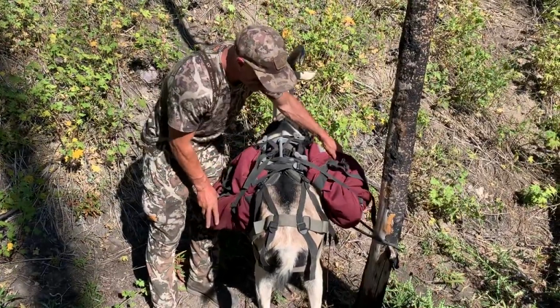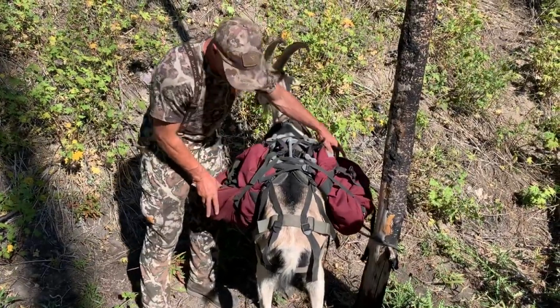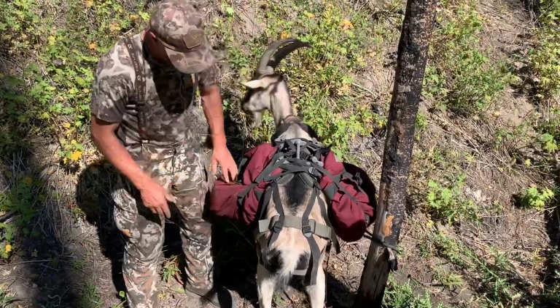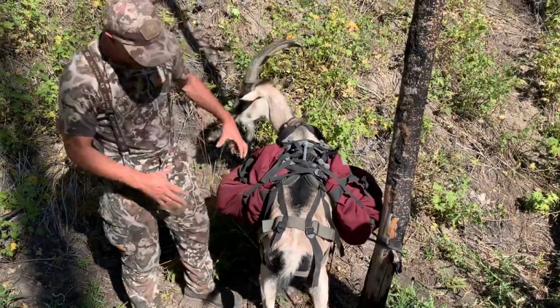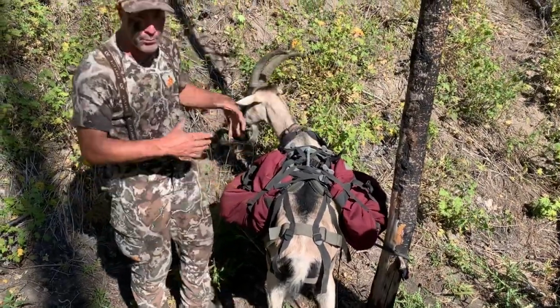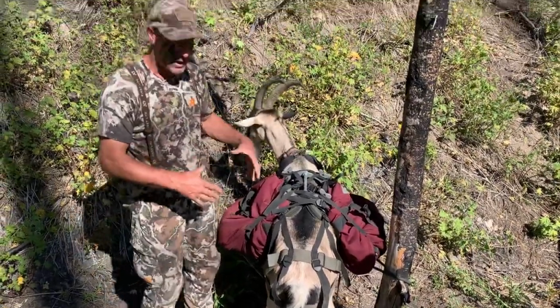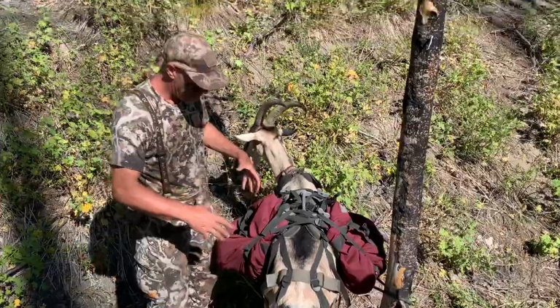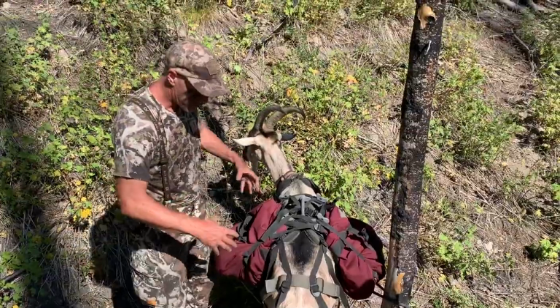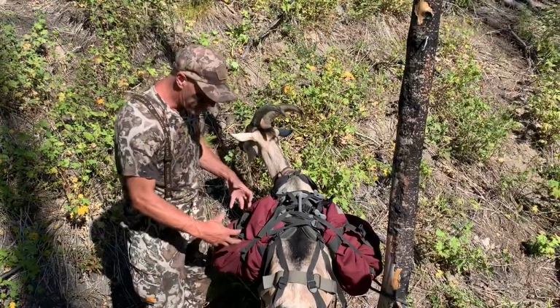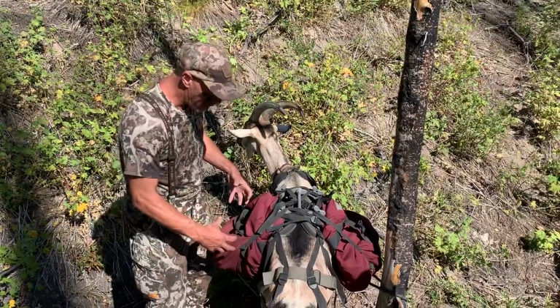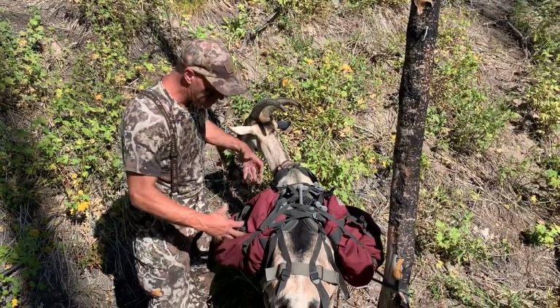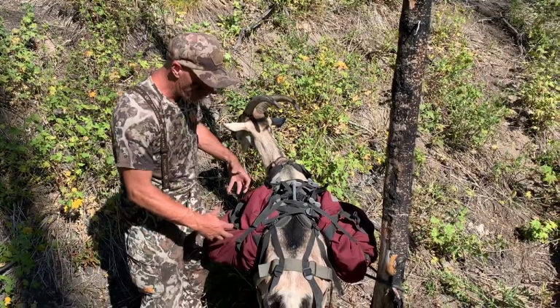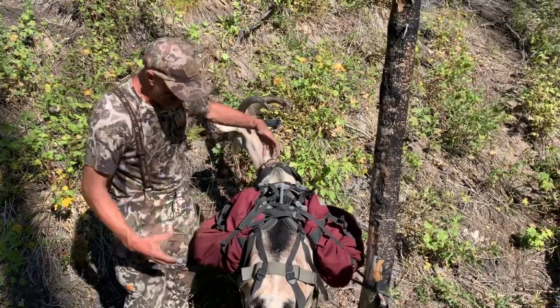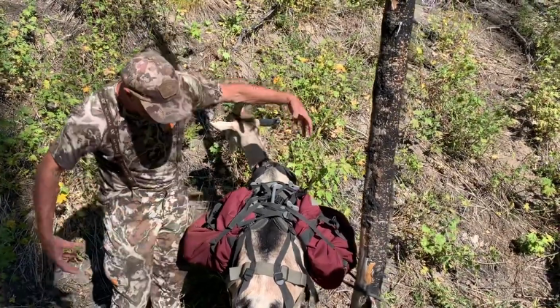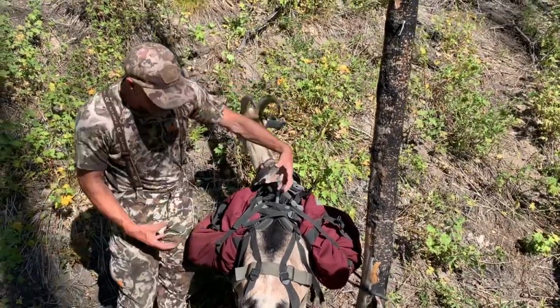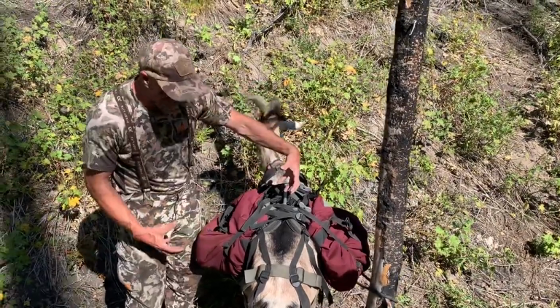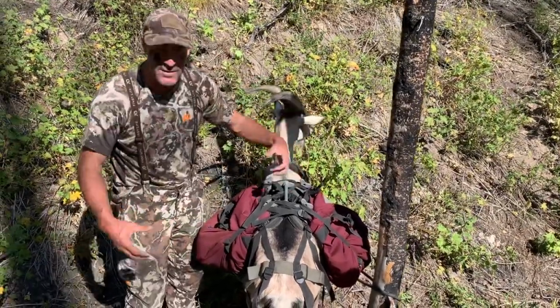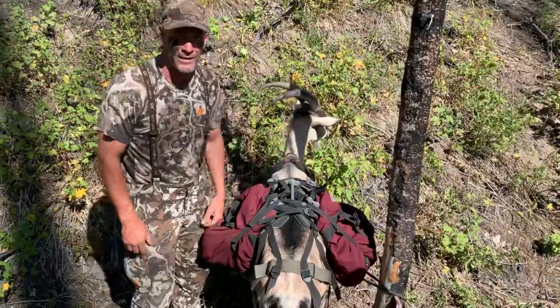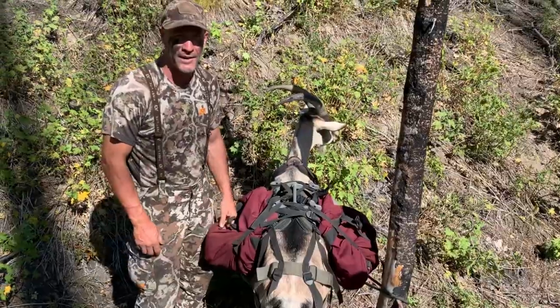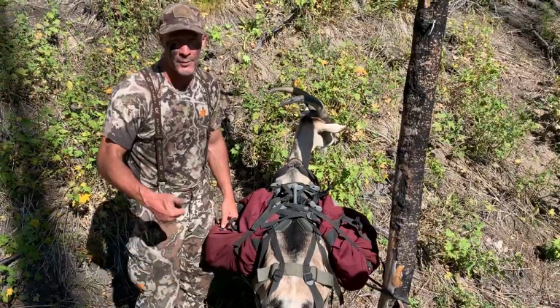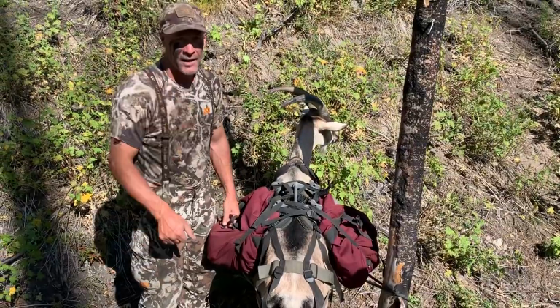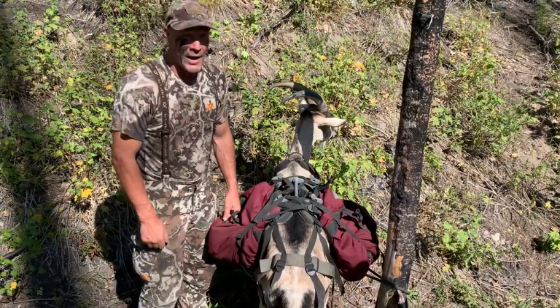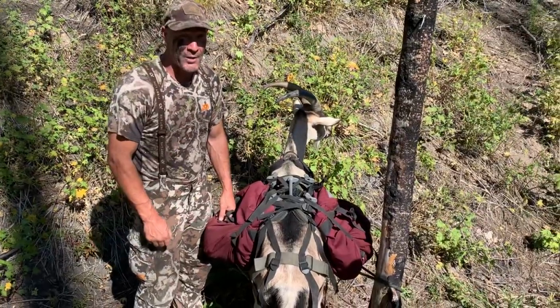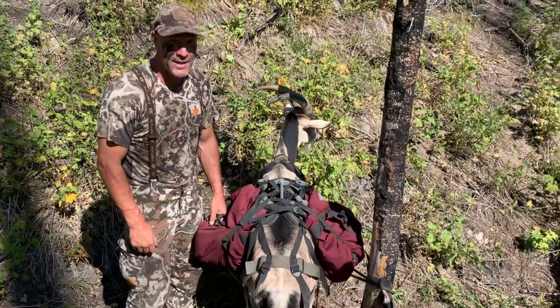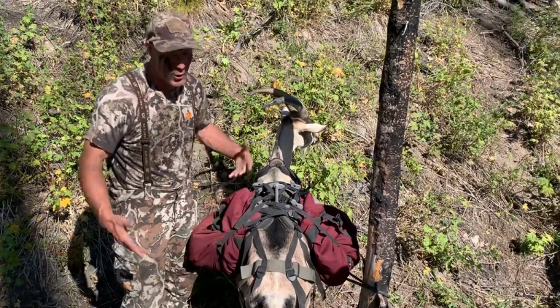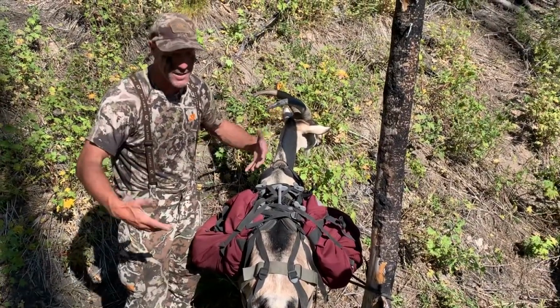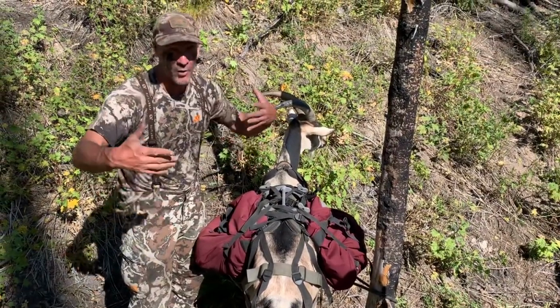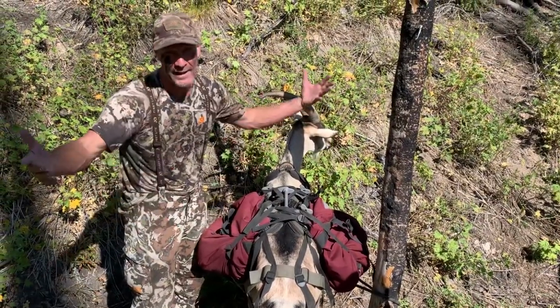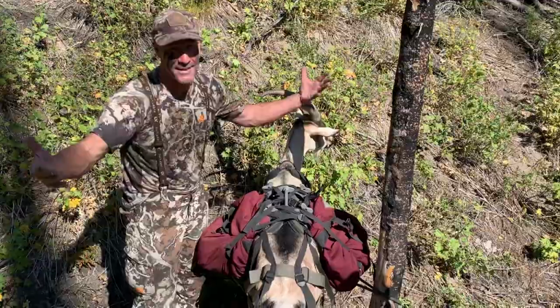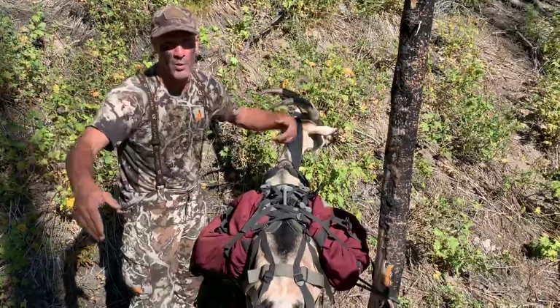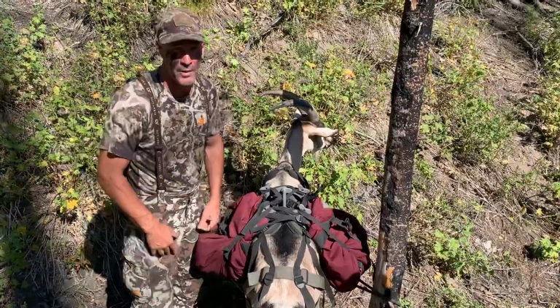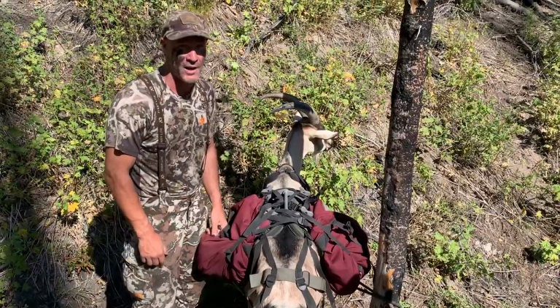You can see now we've taken a really tight, compact meat load and made it fit in a really big pannier — and that's the whole idea behind these. Hope you have a good elk season, deer season, or packing season. Mark Warnke, packgoats.com.